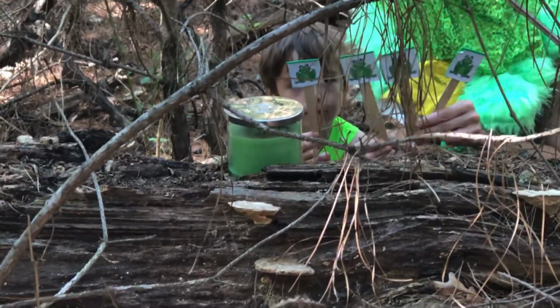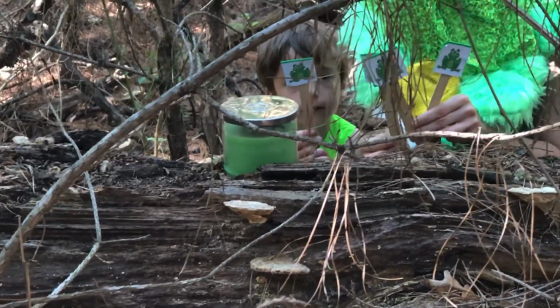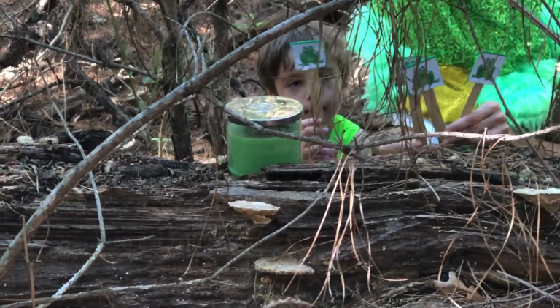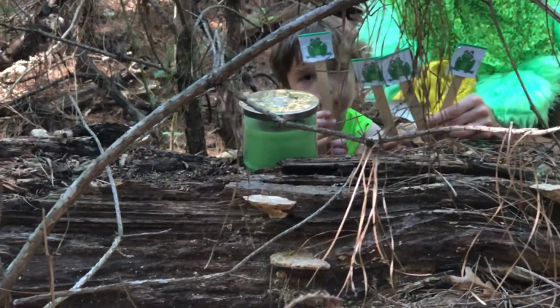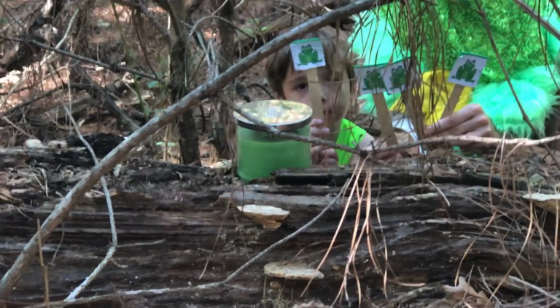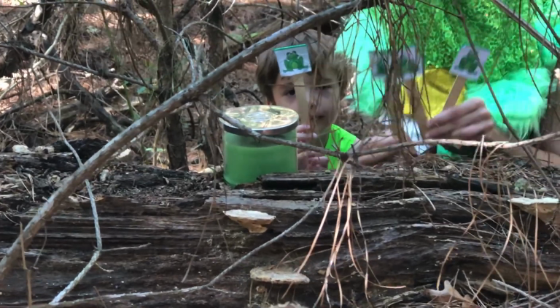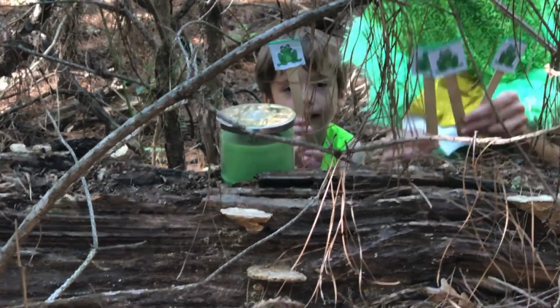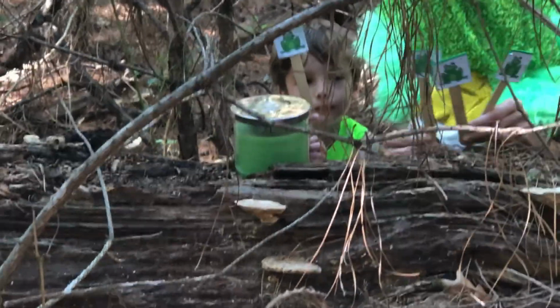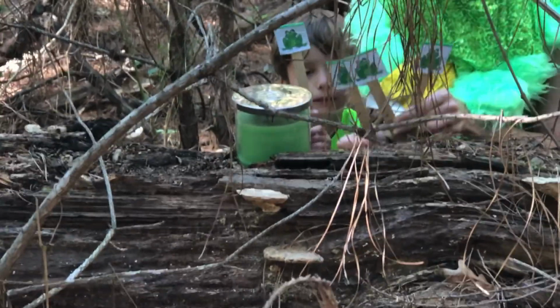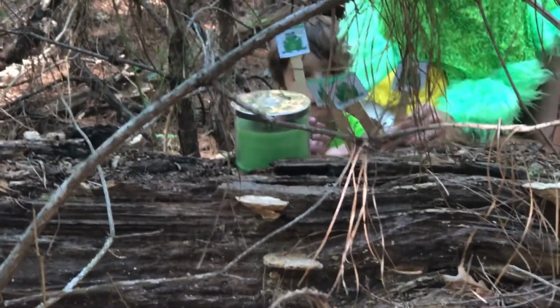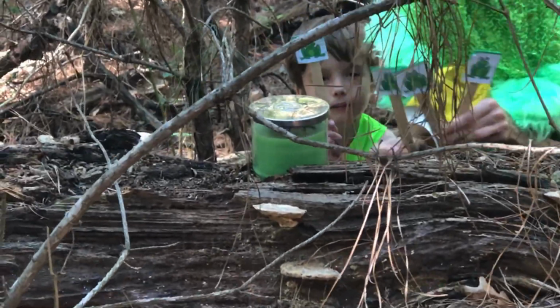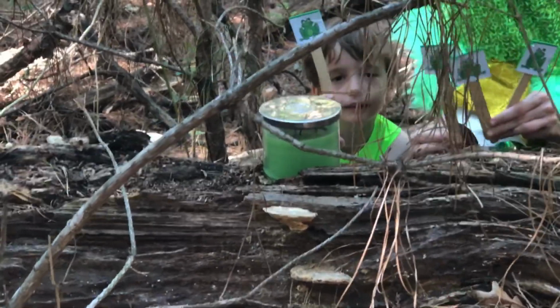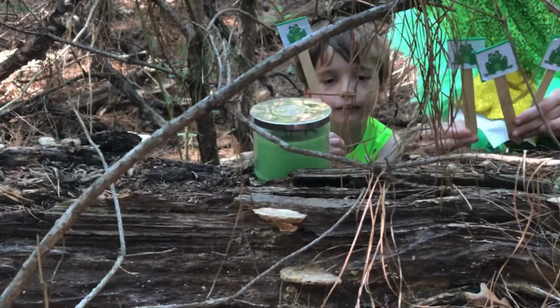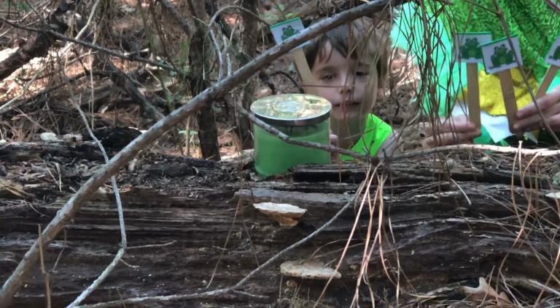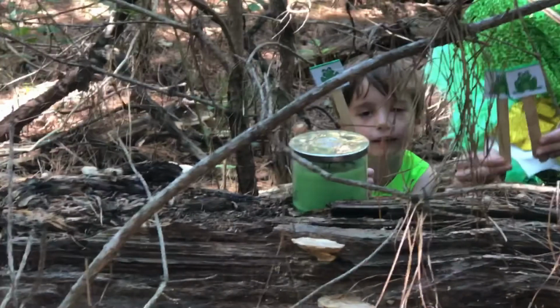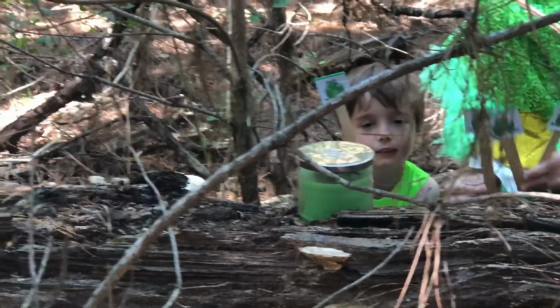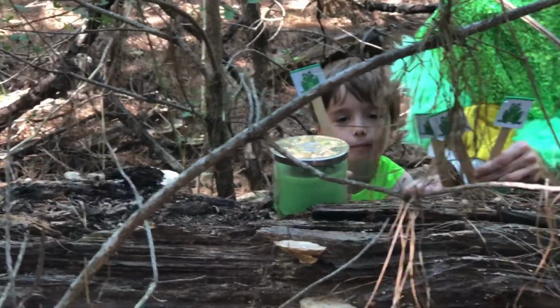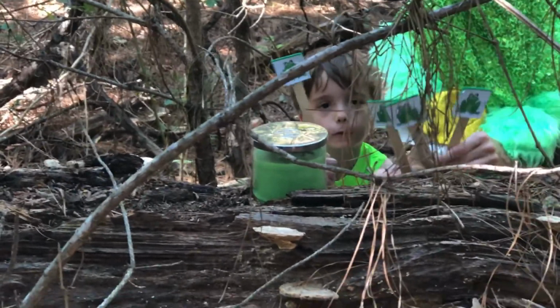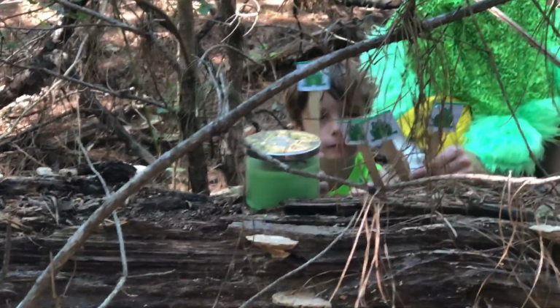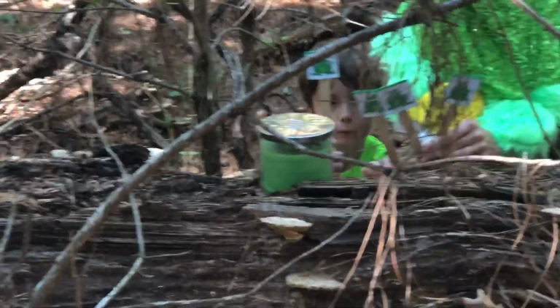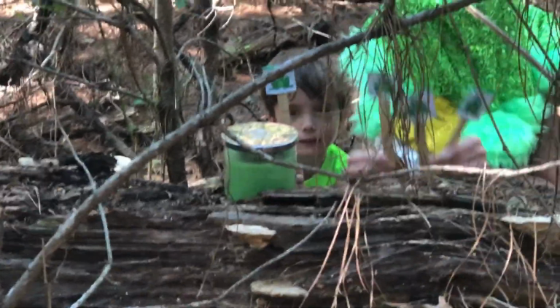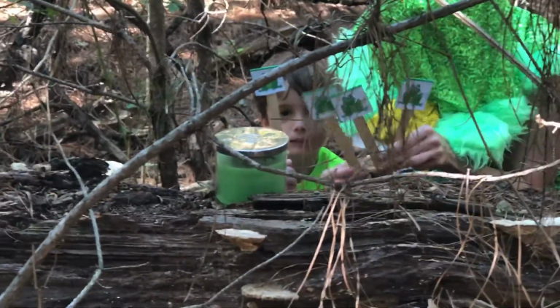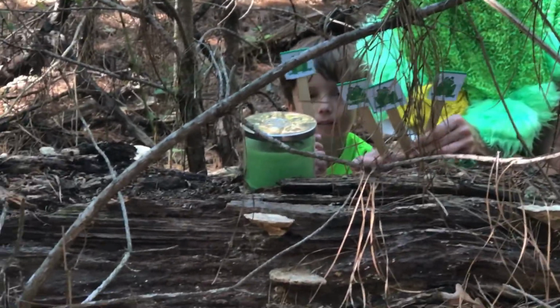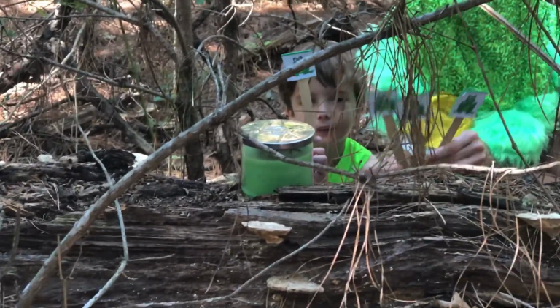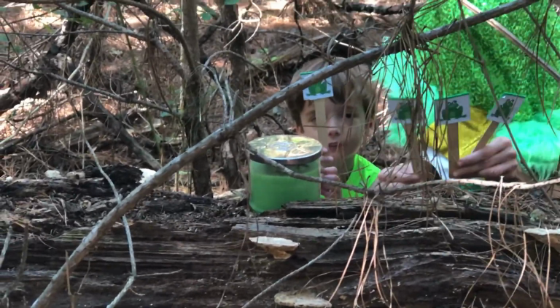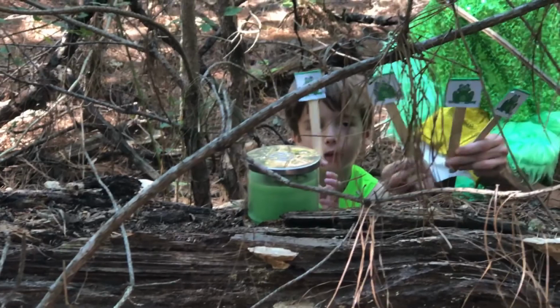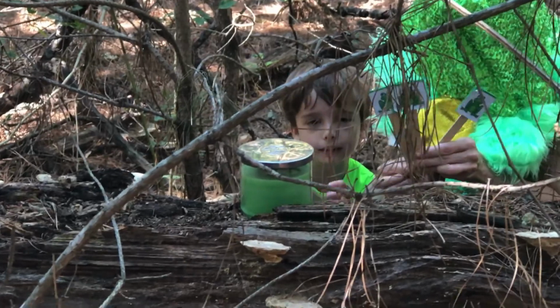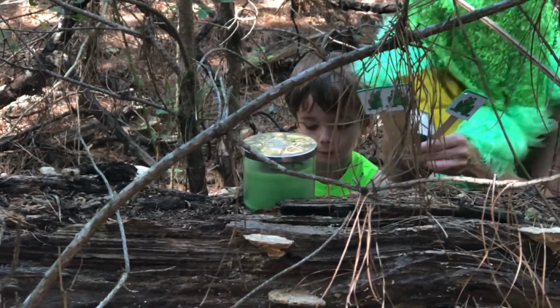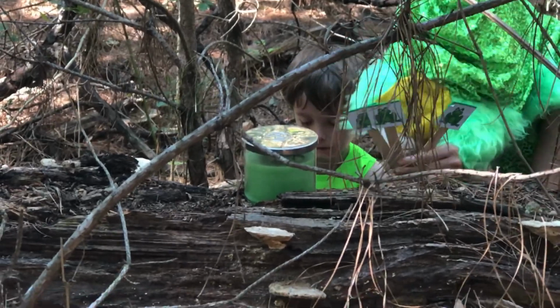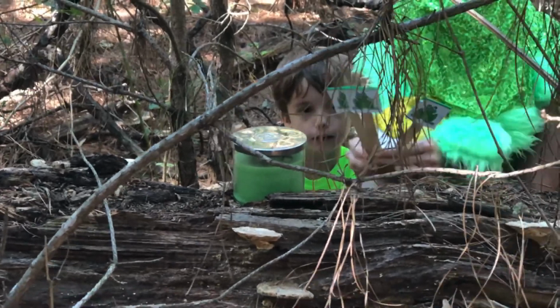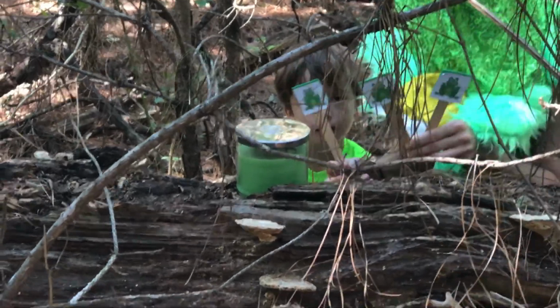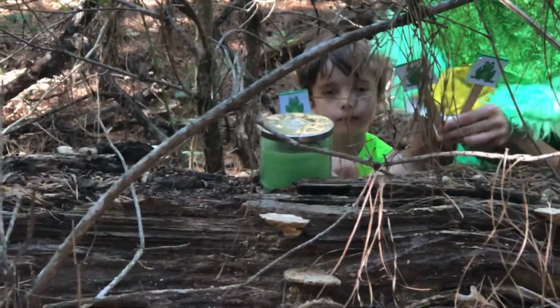Three little speckled frogs sat on a speckled log eating some most delicious bugs. Yum, yum. One jumped into the pool where it was nice and cool. Then there were three green speckled frogs. Glug, glug.